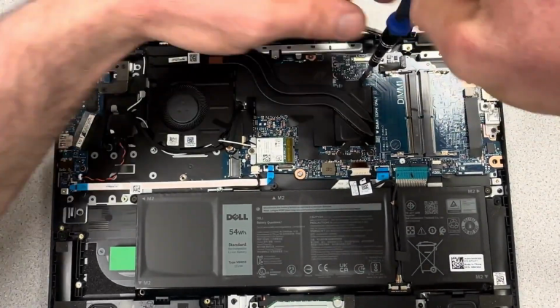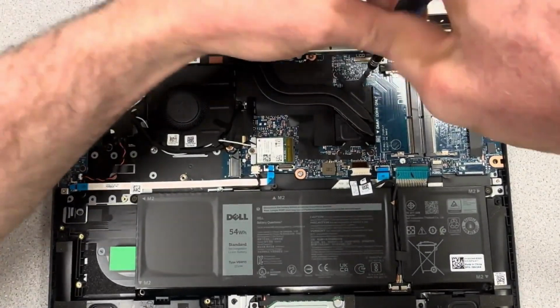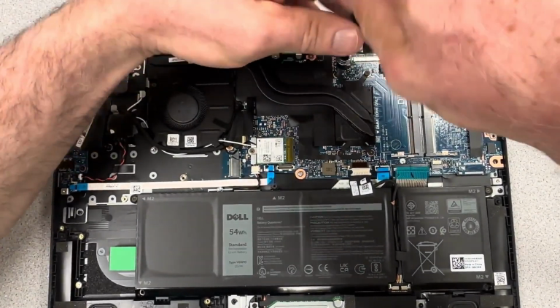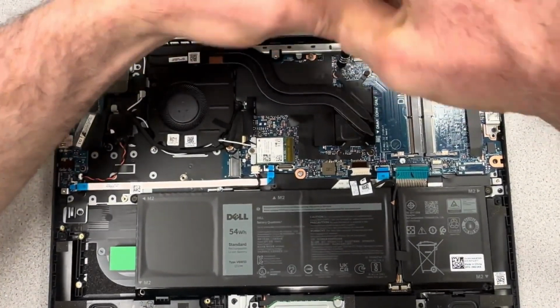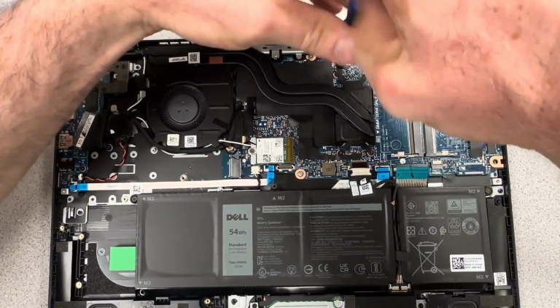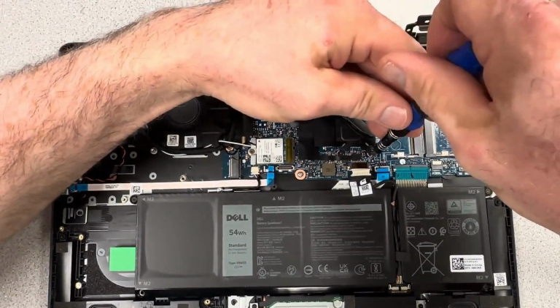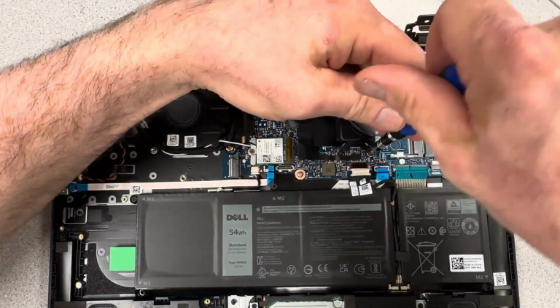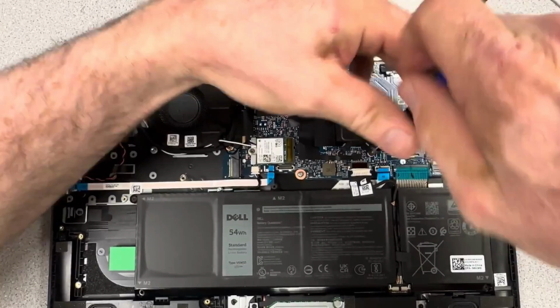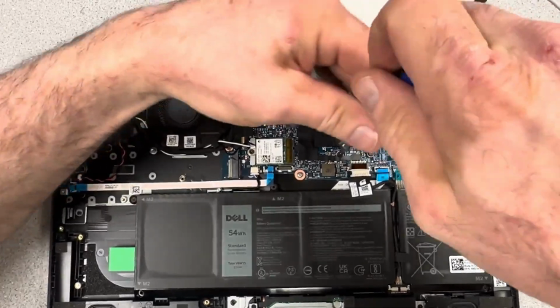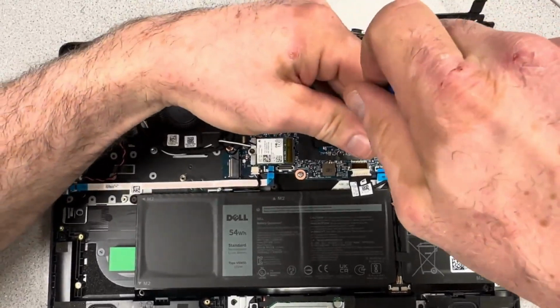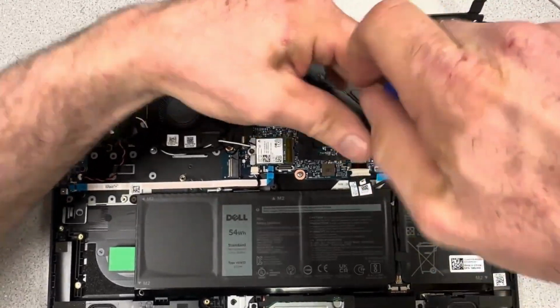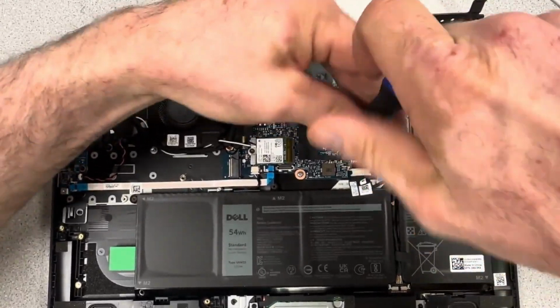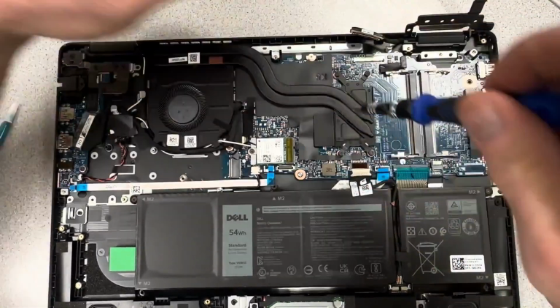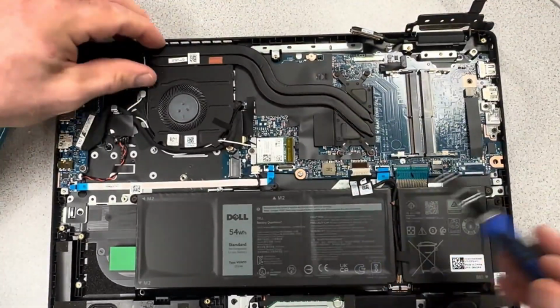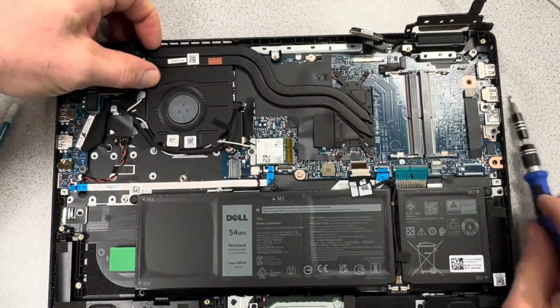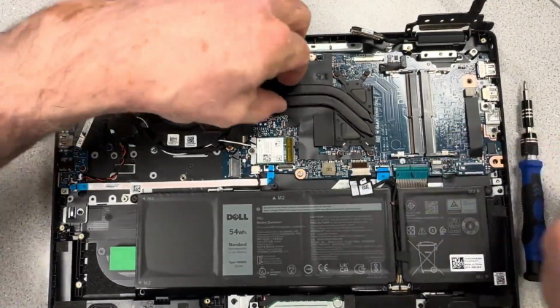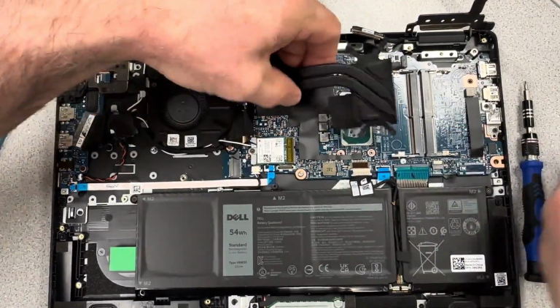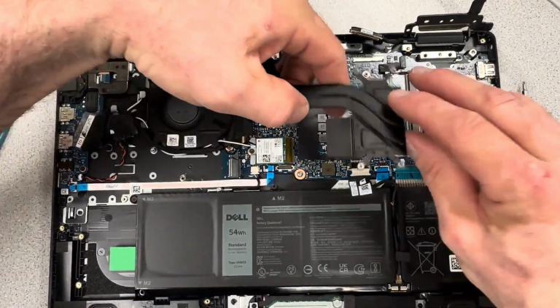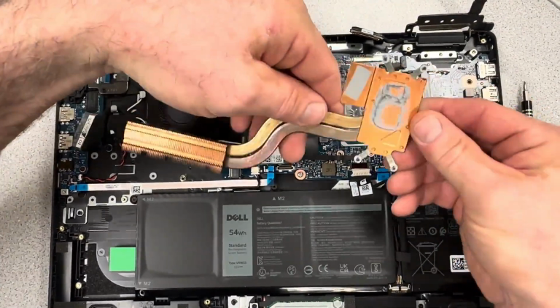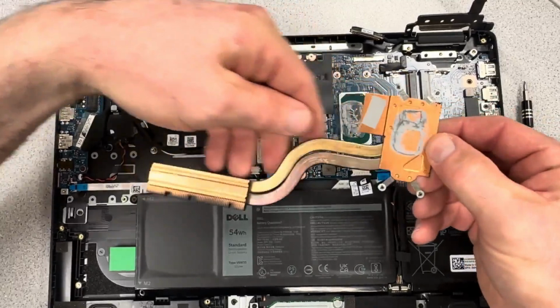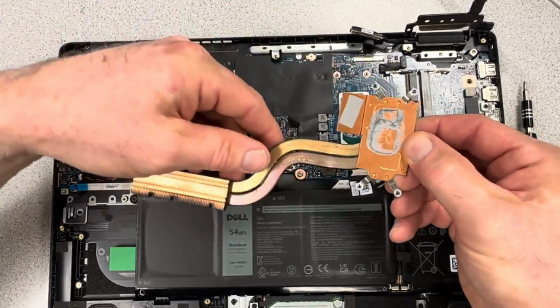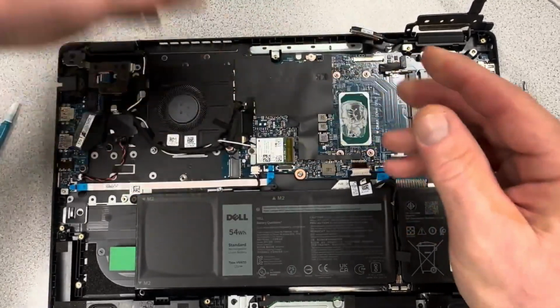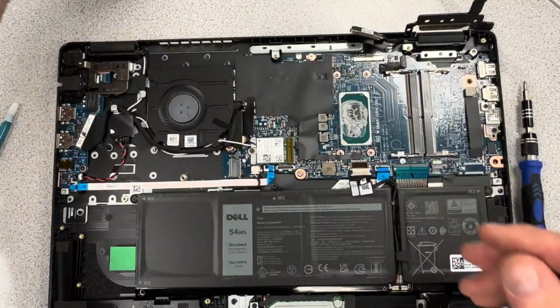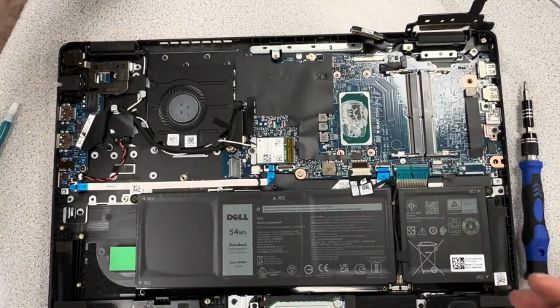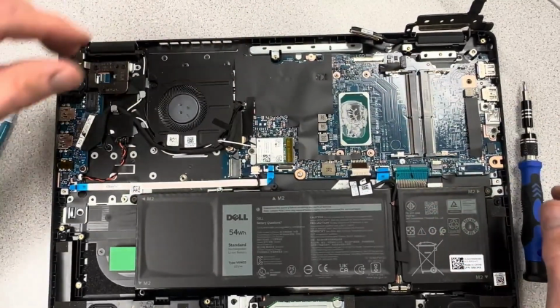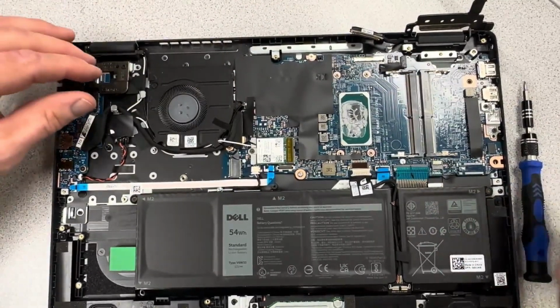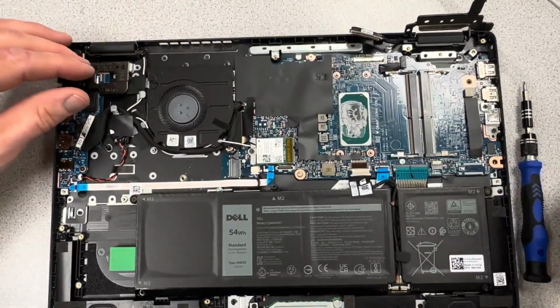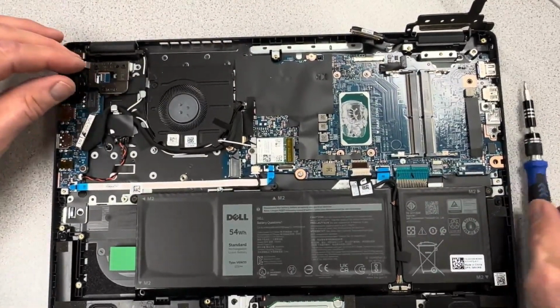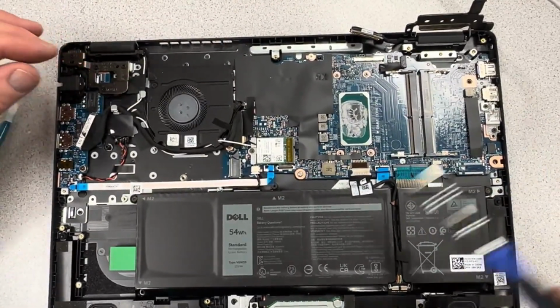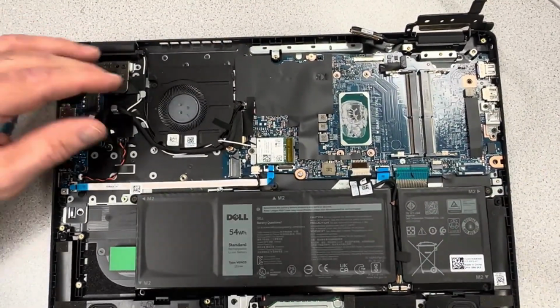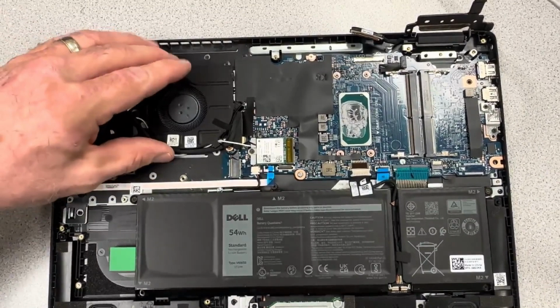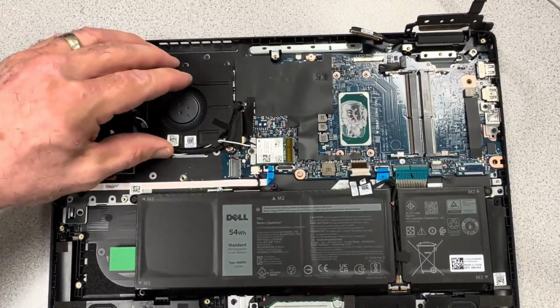We're going to remove the four screws holding in the heat sink. Those screws only loosen — they don't fully remove — they just loosen enough to where you can pry the heat sink out of the way. We'll go back with a chem pad later and clean that off.